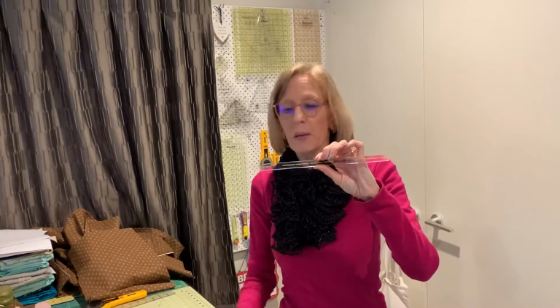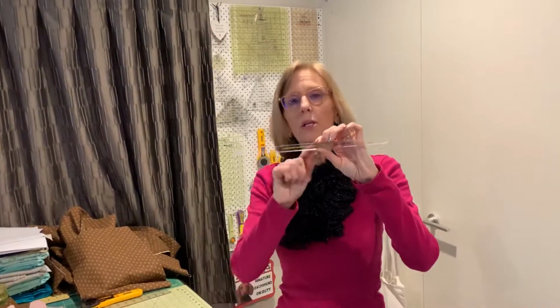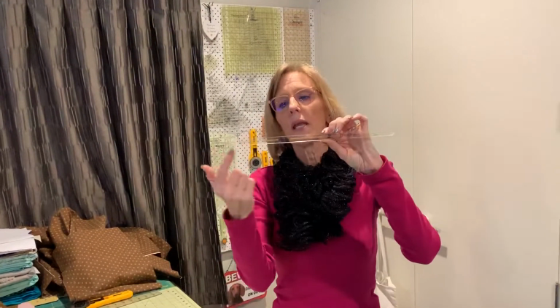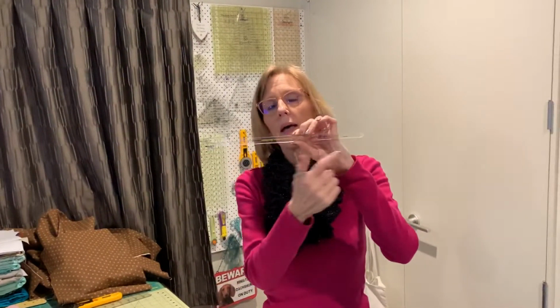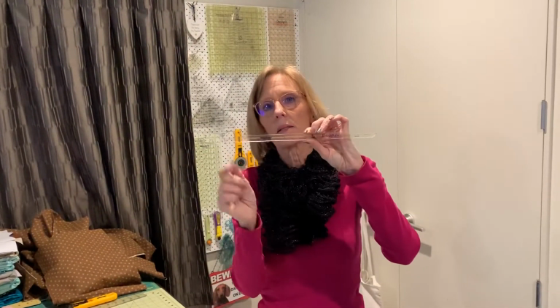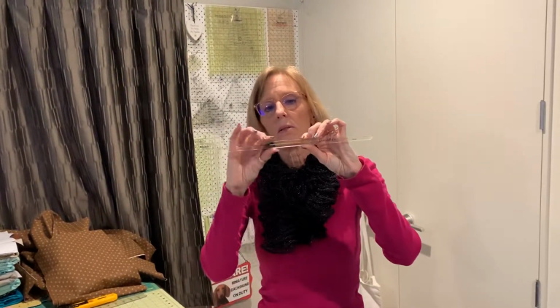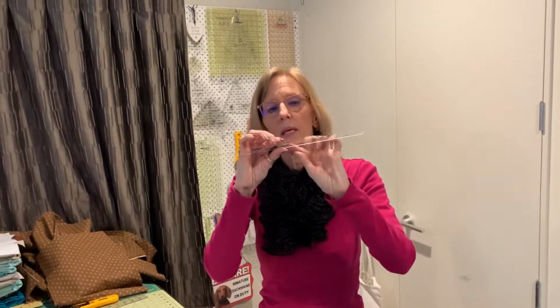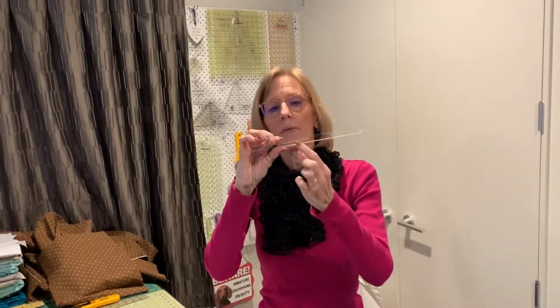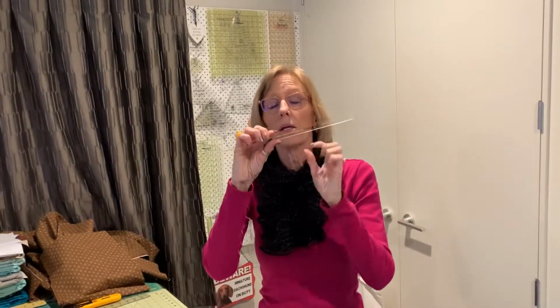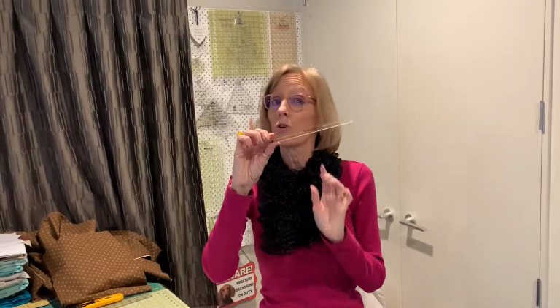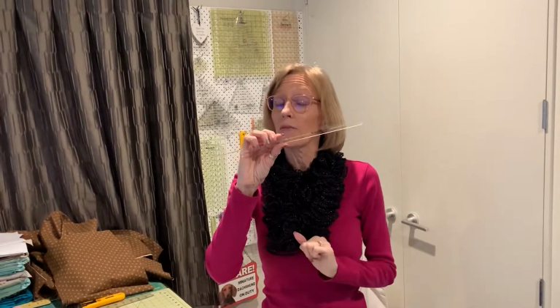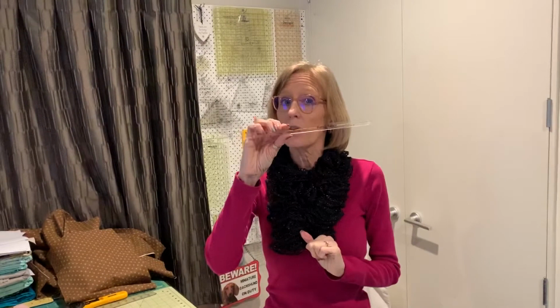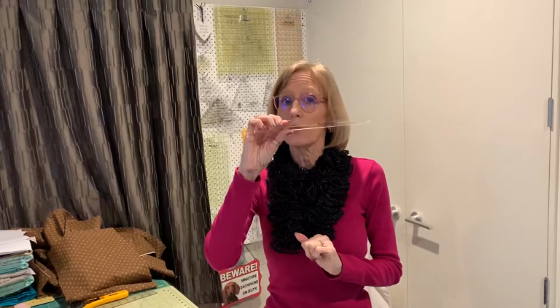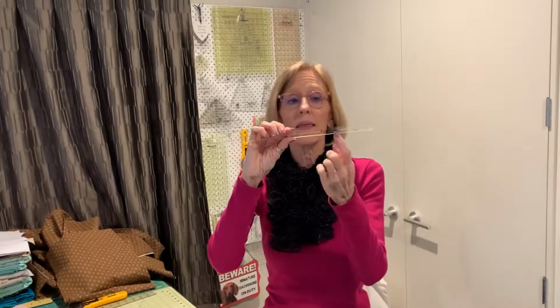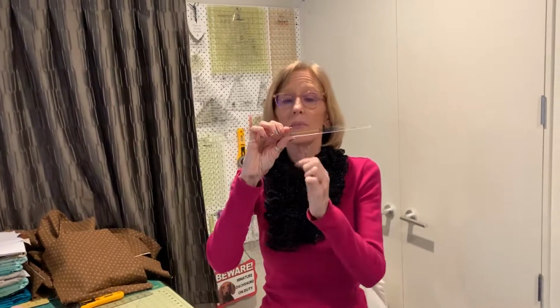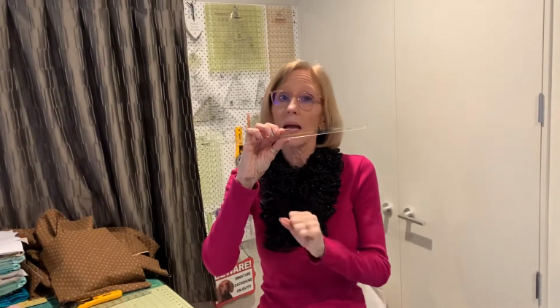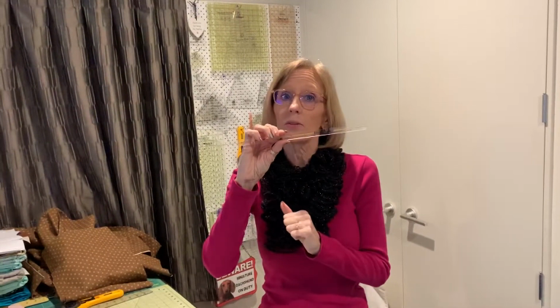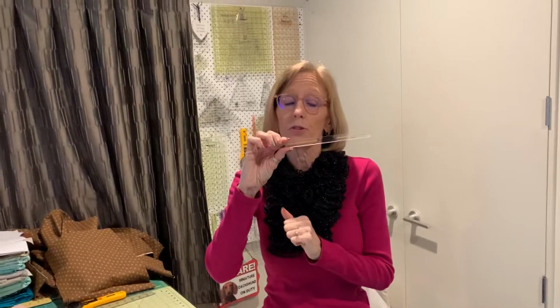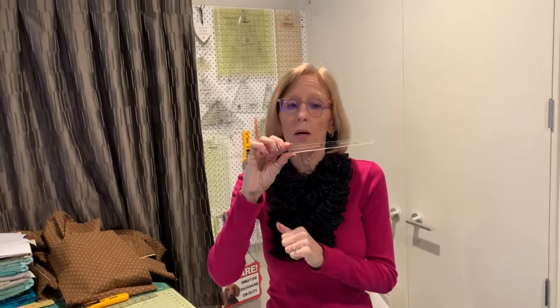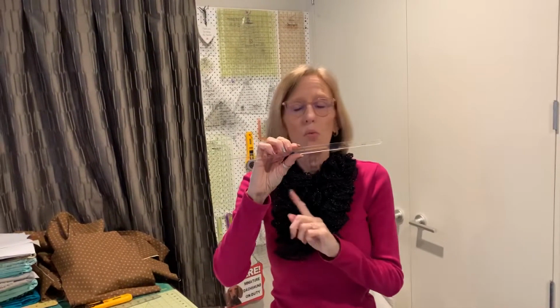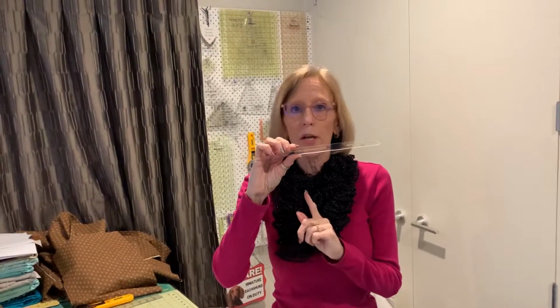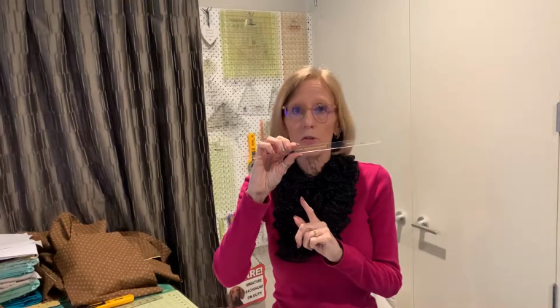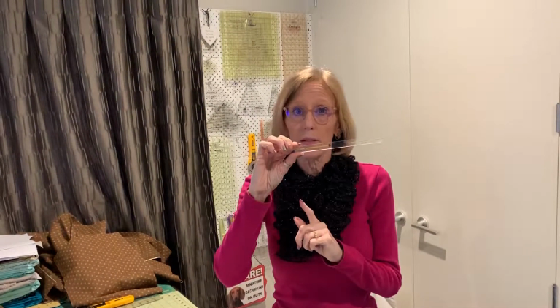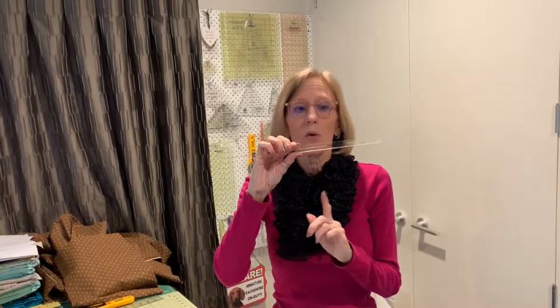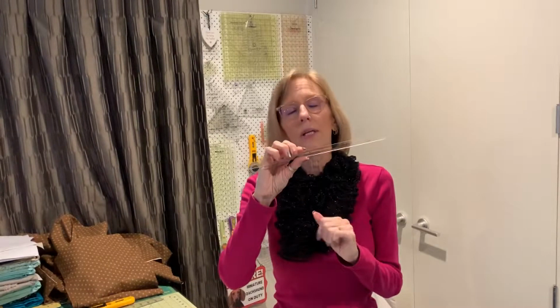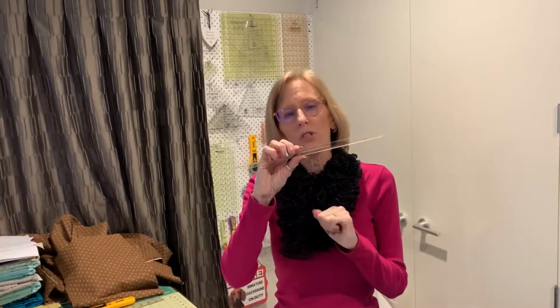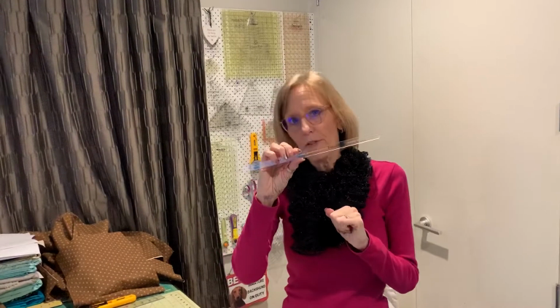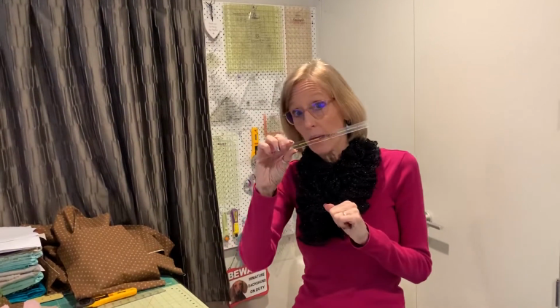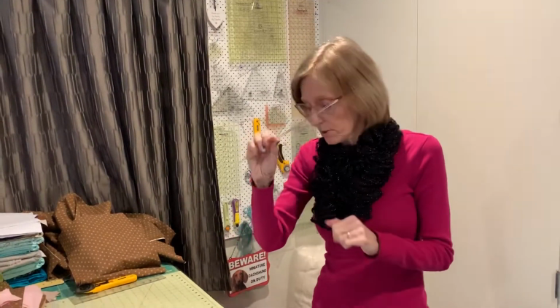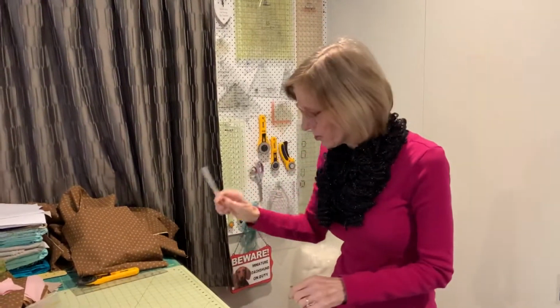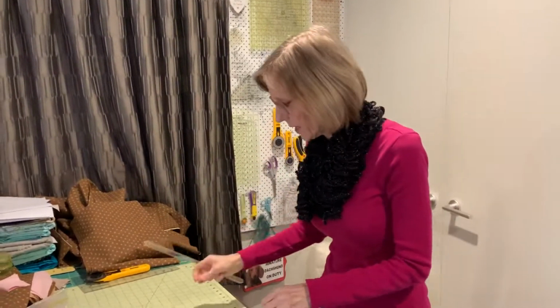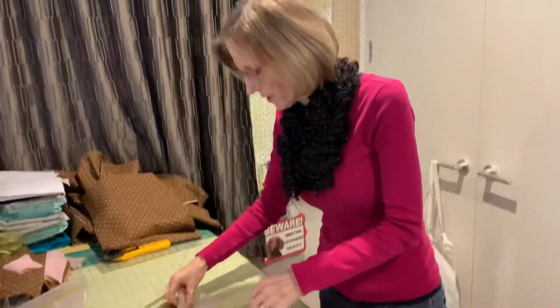Typically, you would lay that seam line right here. If you're doing a half square triangle, you would lay that seam line diagonal on your square. We're not going to do that — we're going to lay it just off the diagonal and I'll show you how to do that.